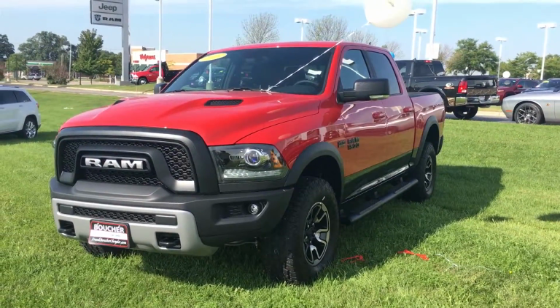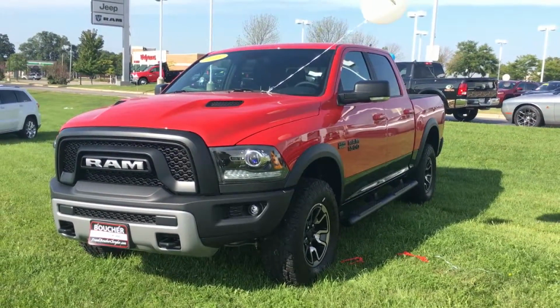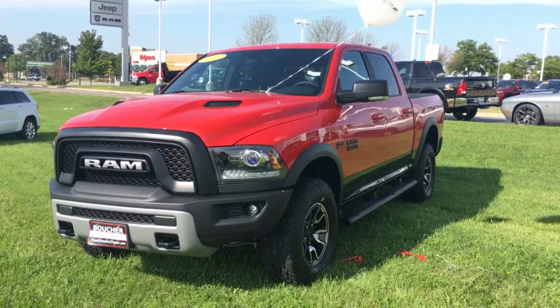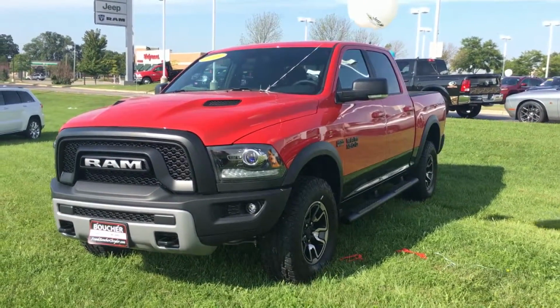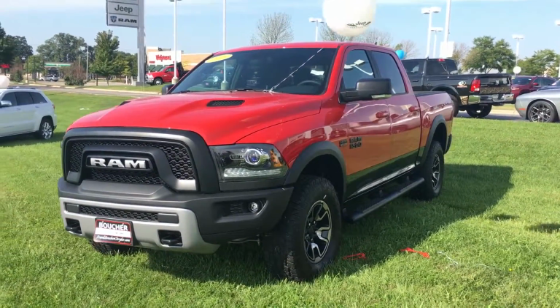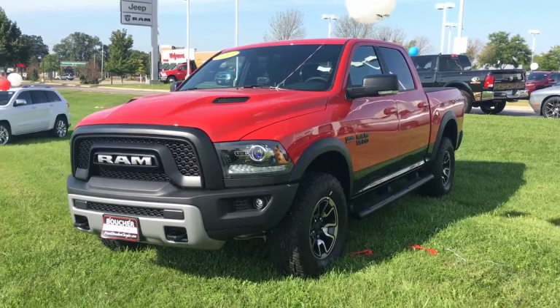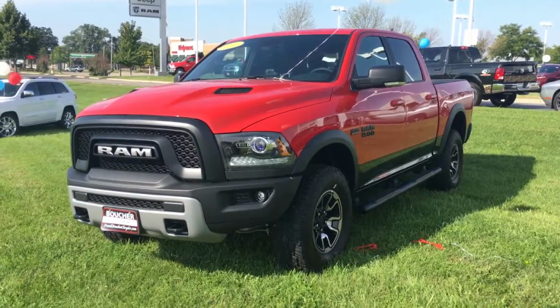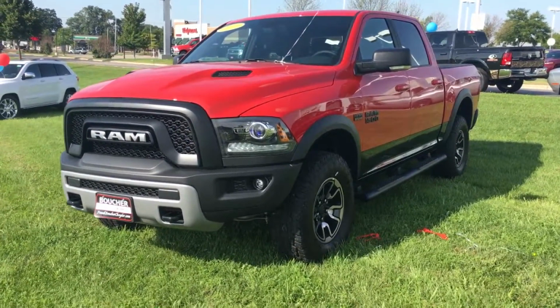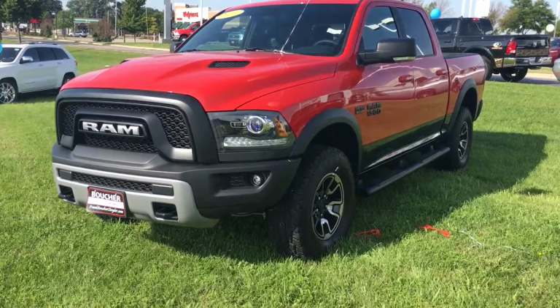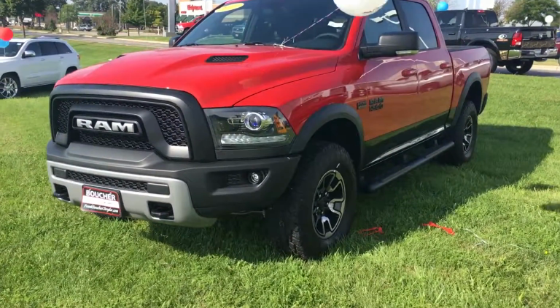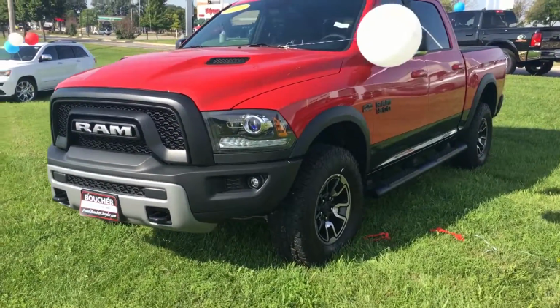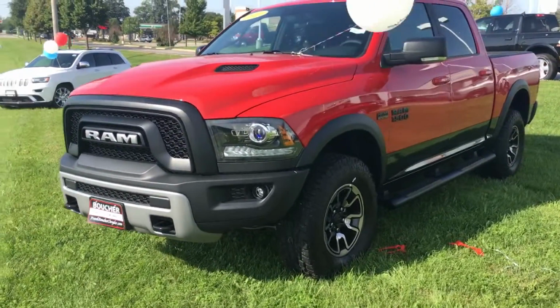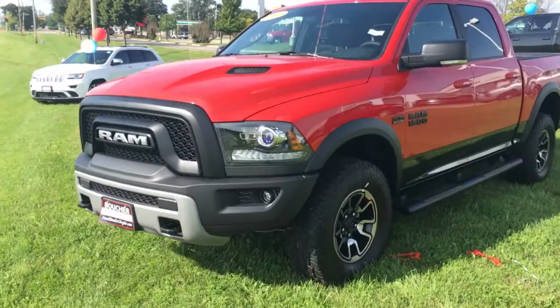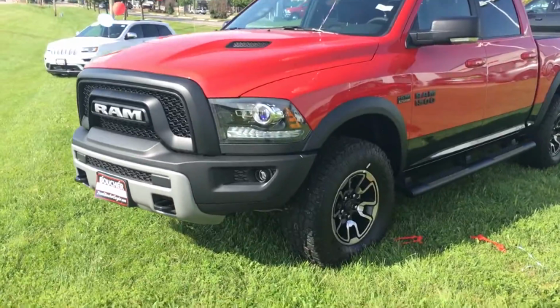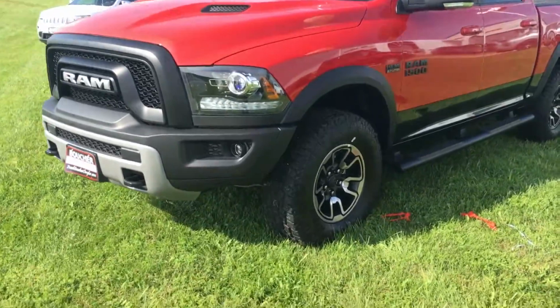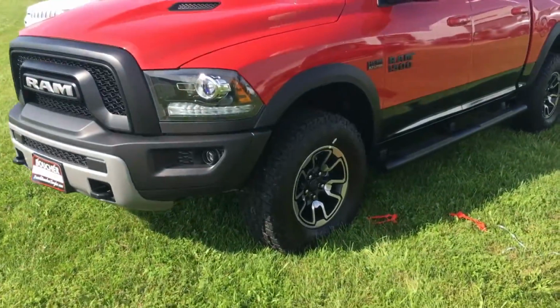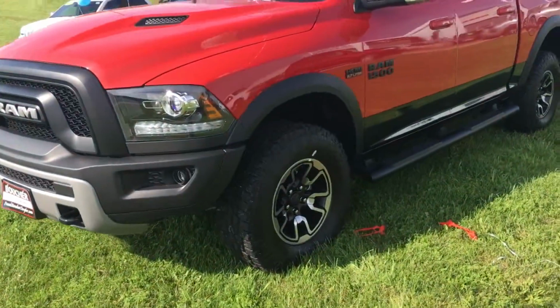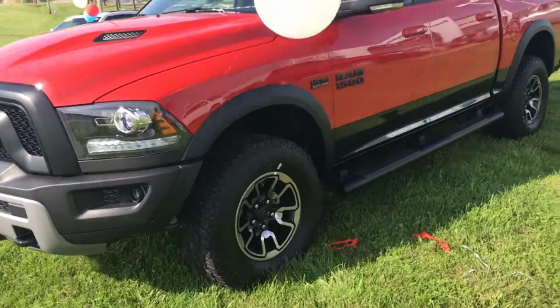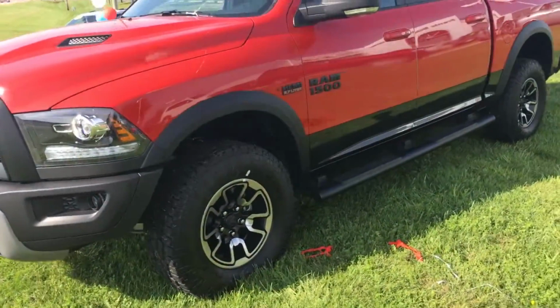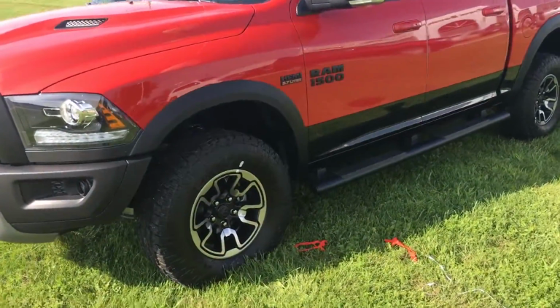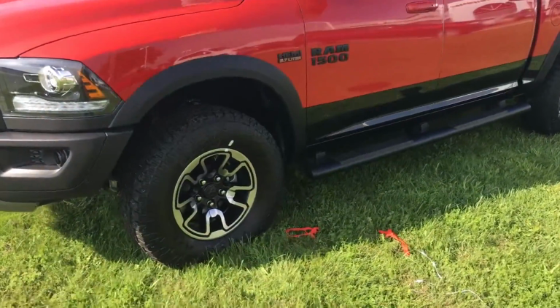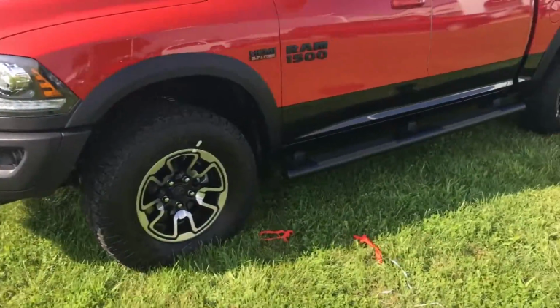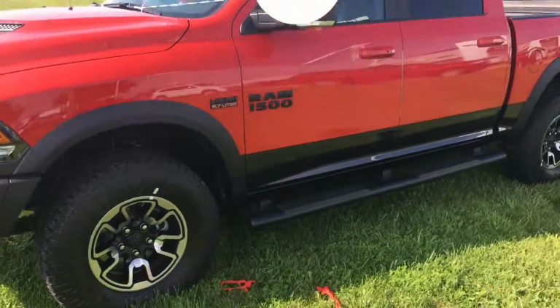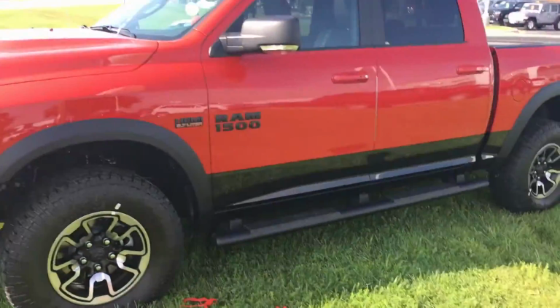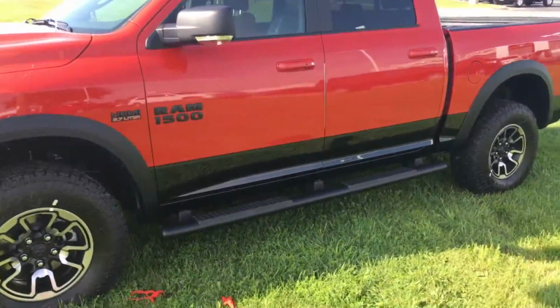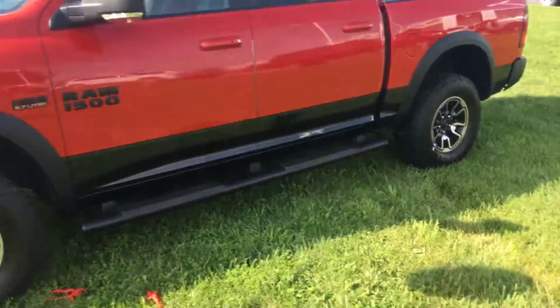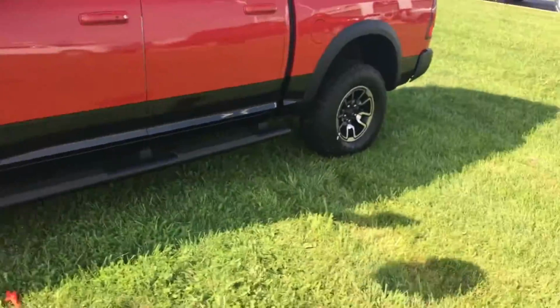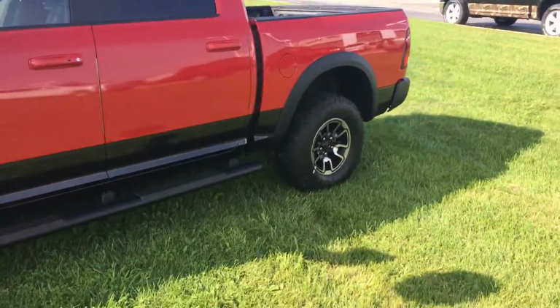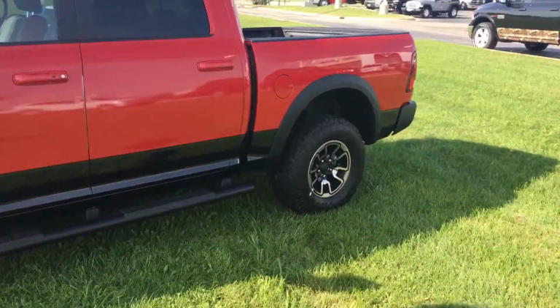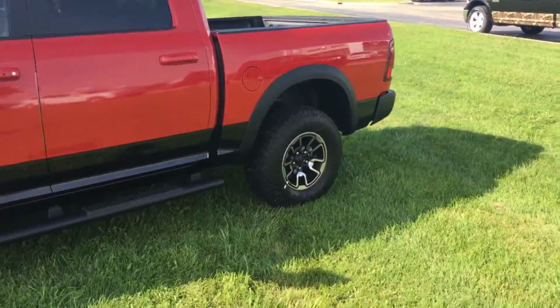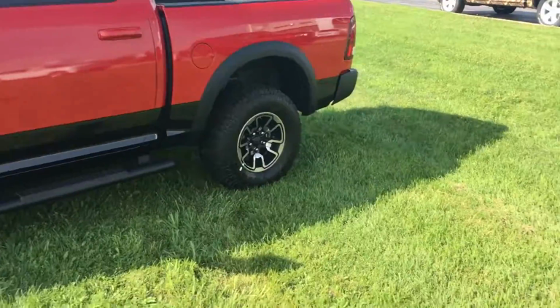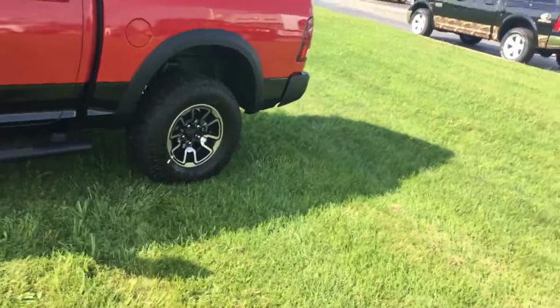Hi Jake, this is Steven at Frank Boucher Ram in Janesville. I just wanted to give you an up-close look at the Ram Rebel you were looking at. You'll see the nice off-road aggressive stance that the truck has.